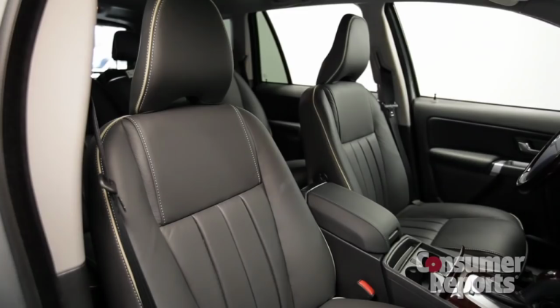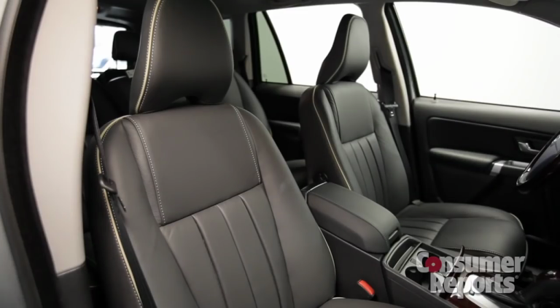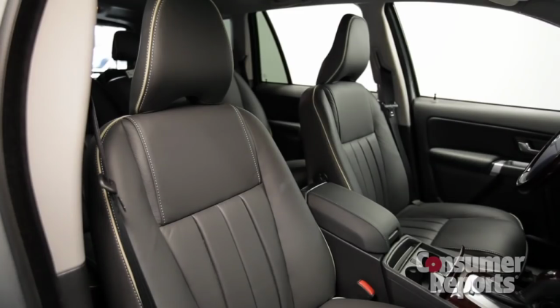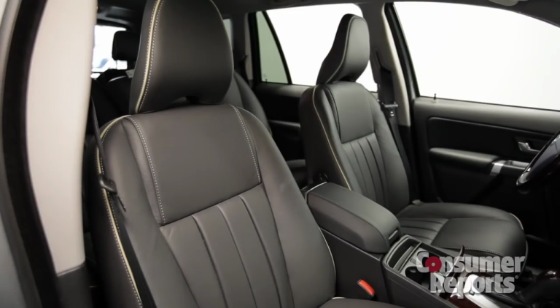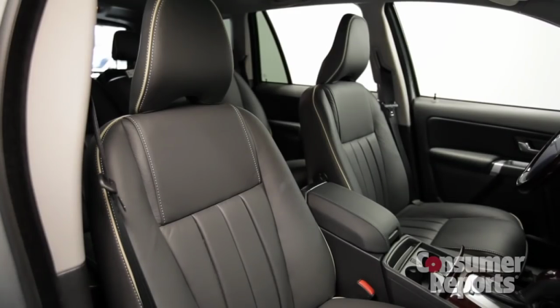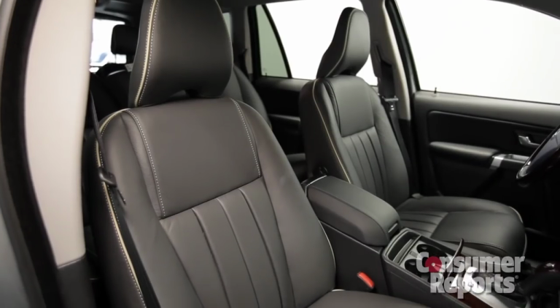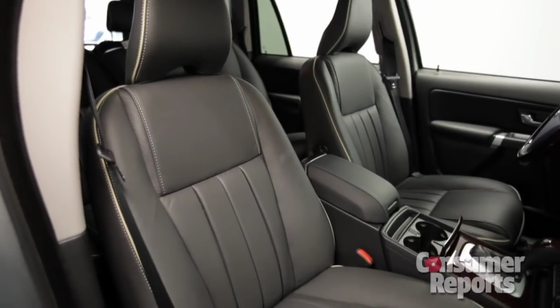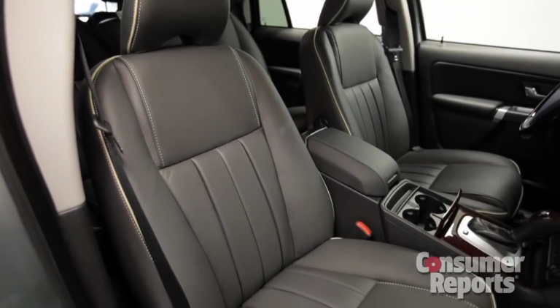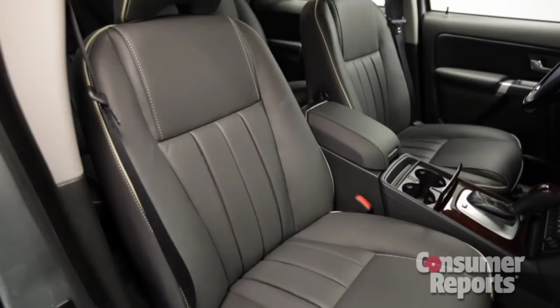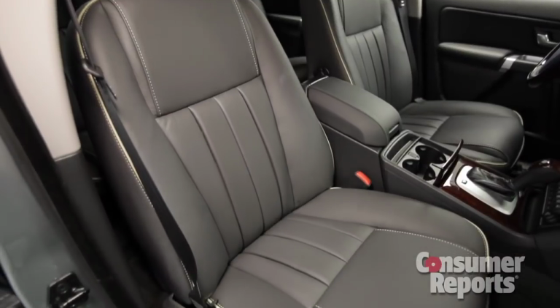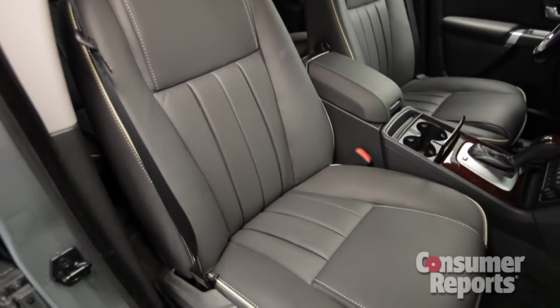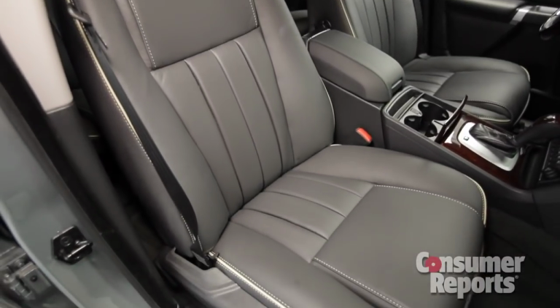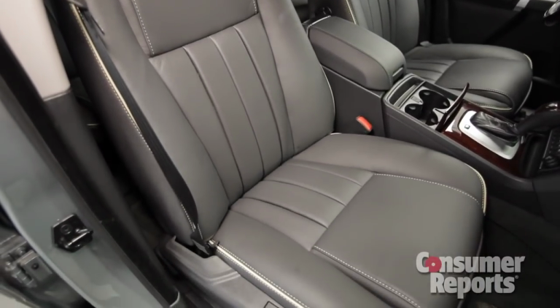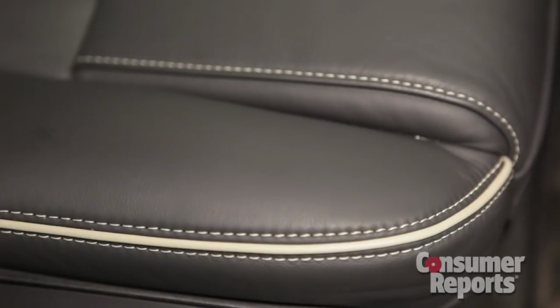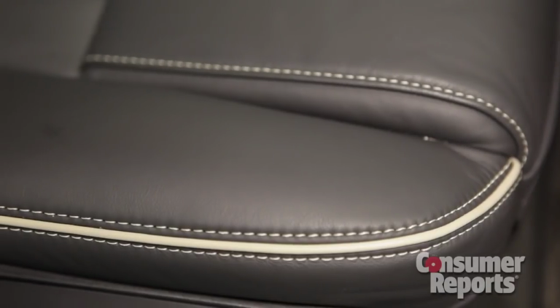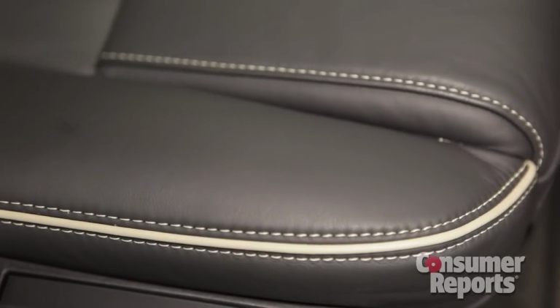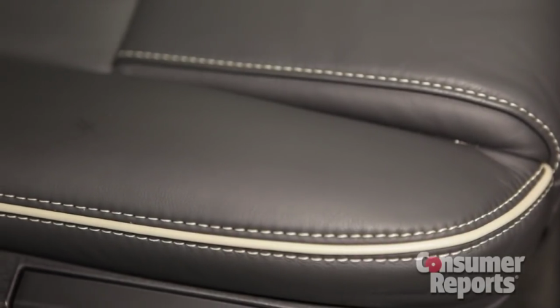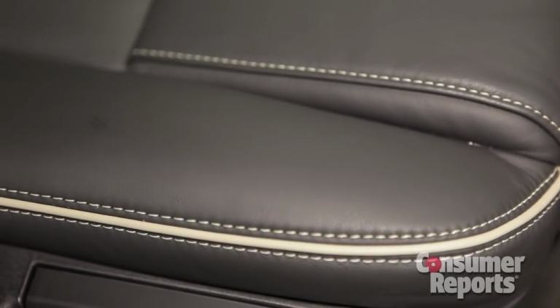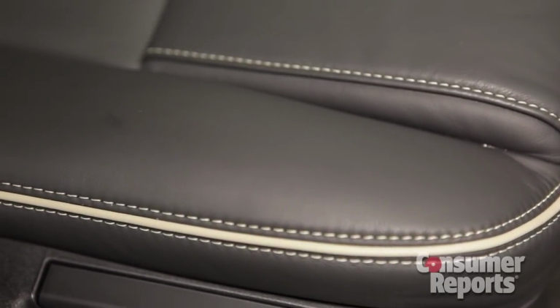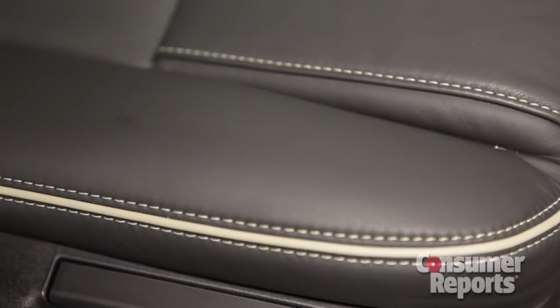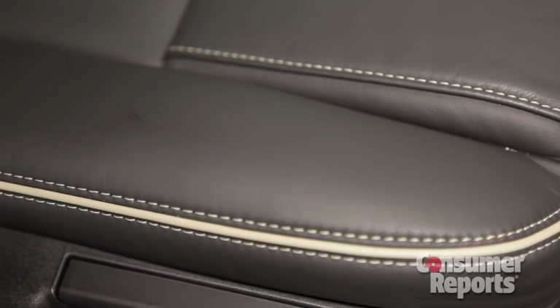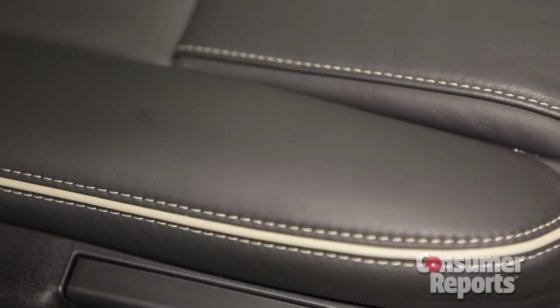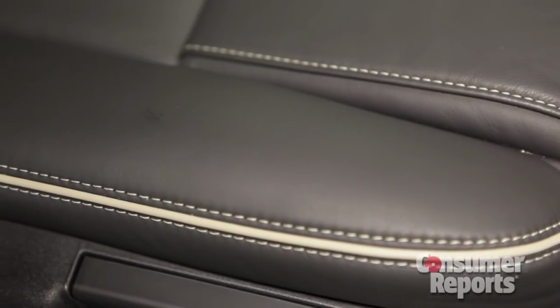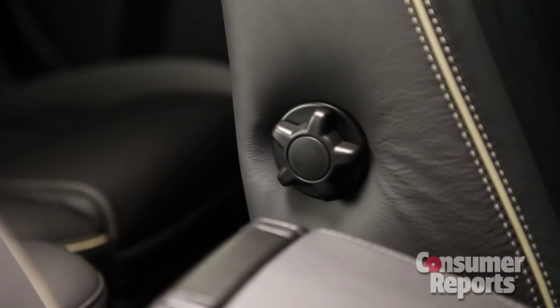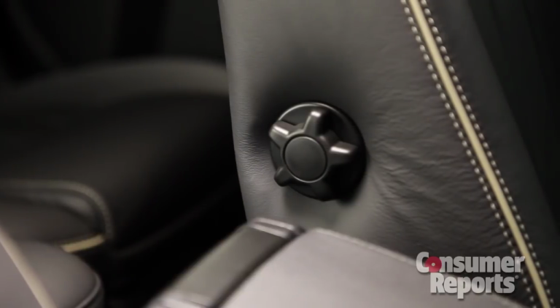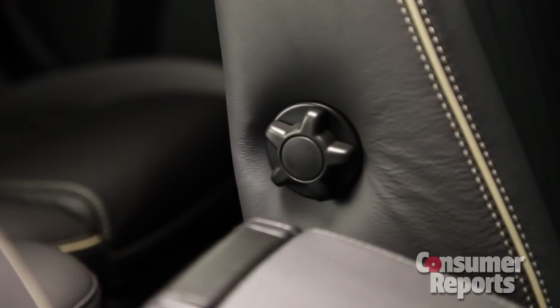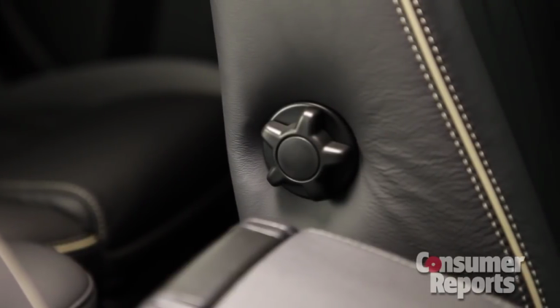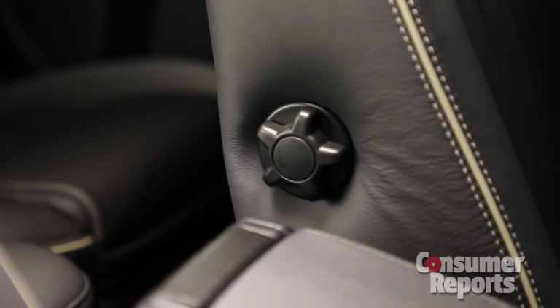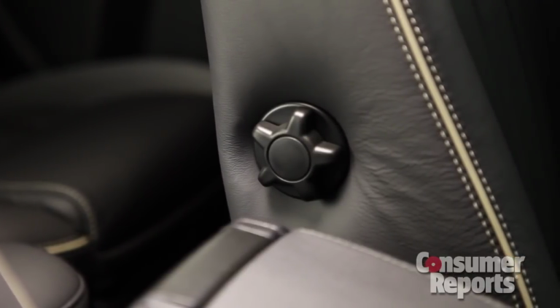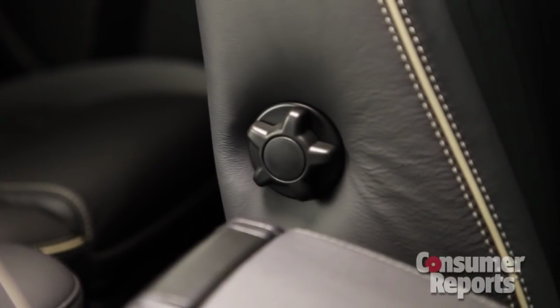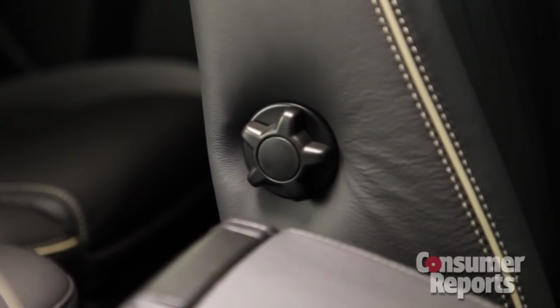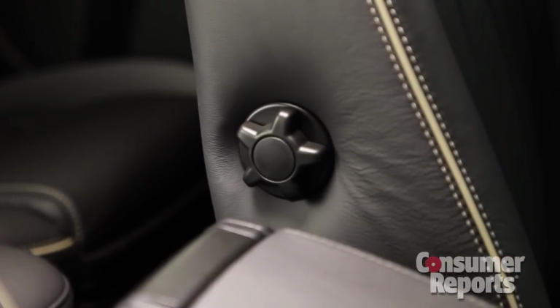While Volvos have a reputation for great front seats, these really aren't anything special. The cushions are flat and slippery, back support could be better, and for nearly $50,000, the lumbar adjustment should be powered.